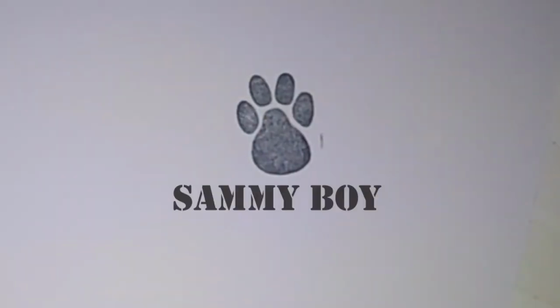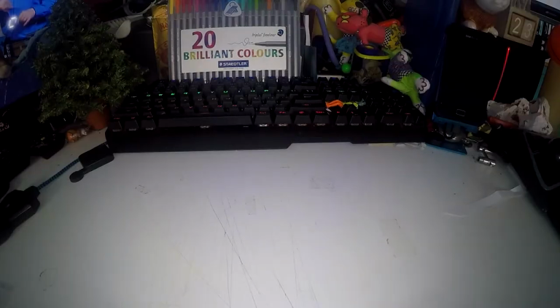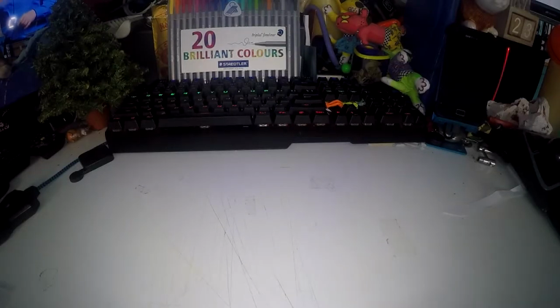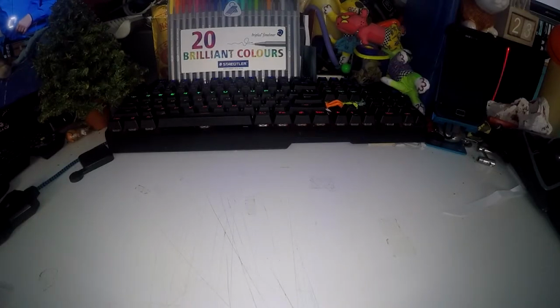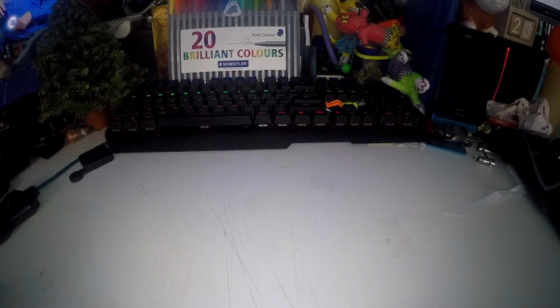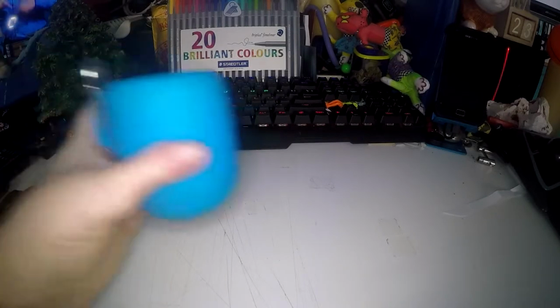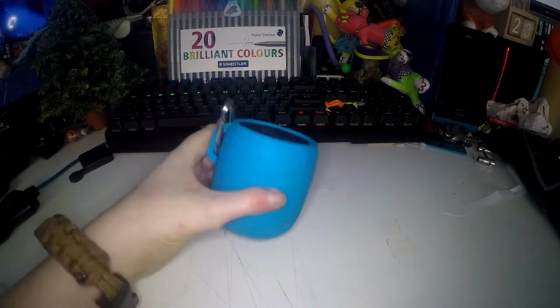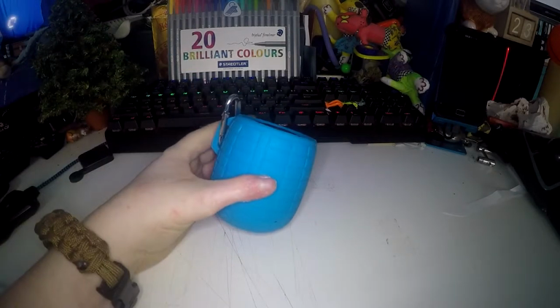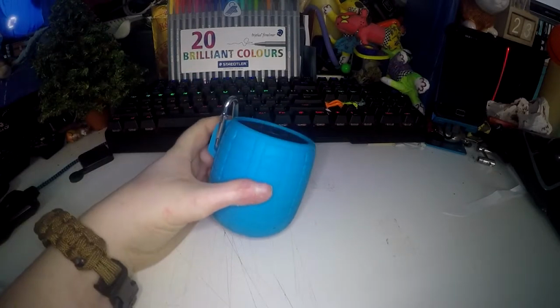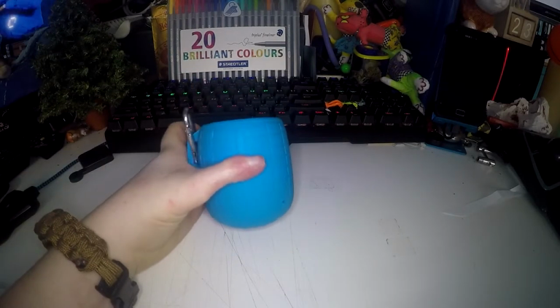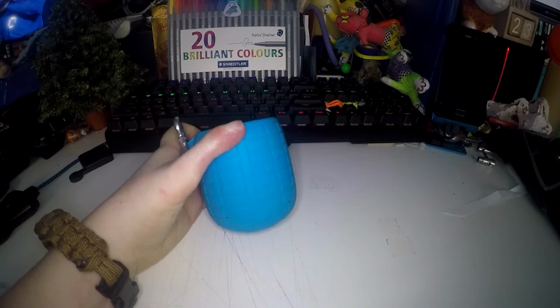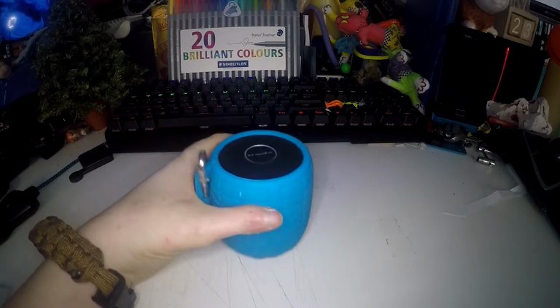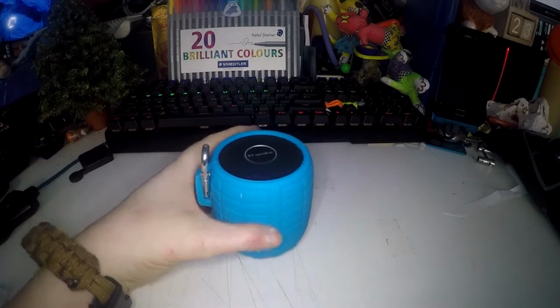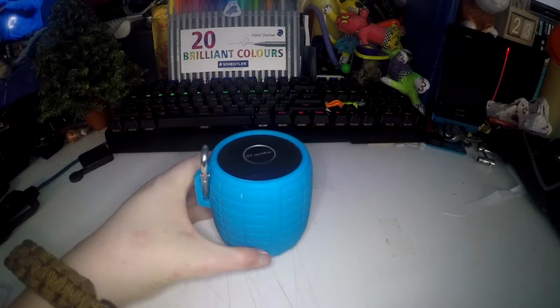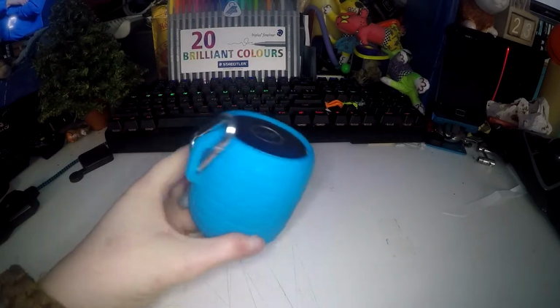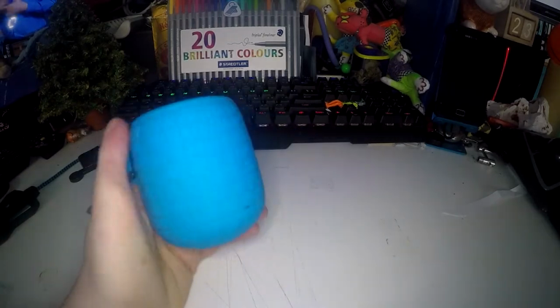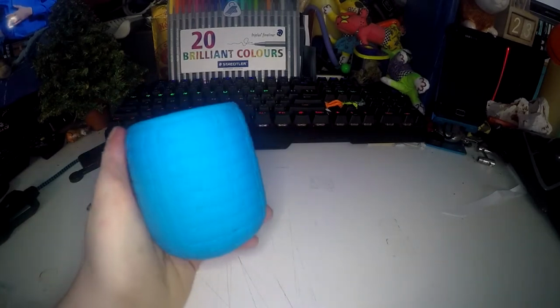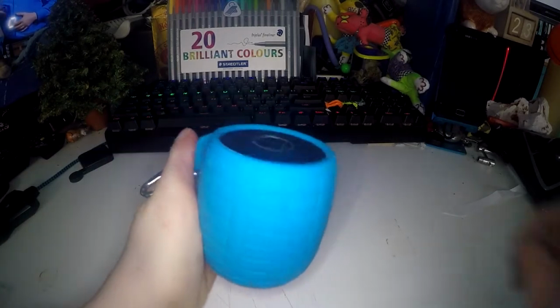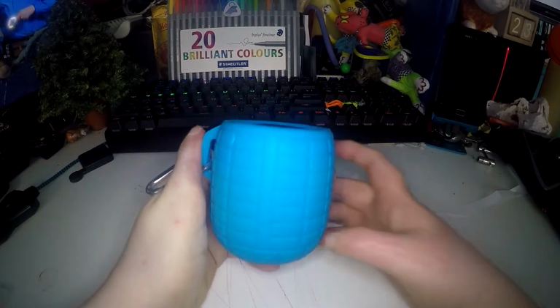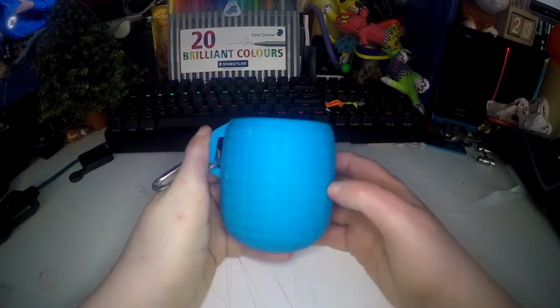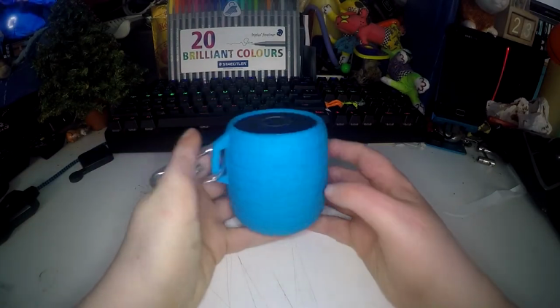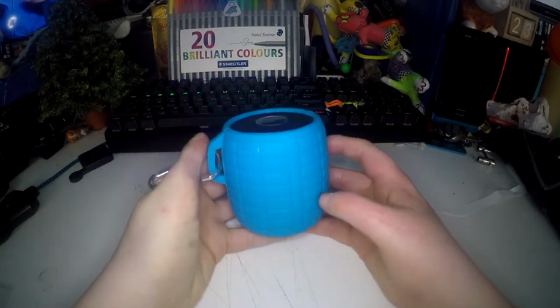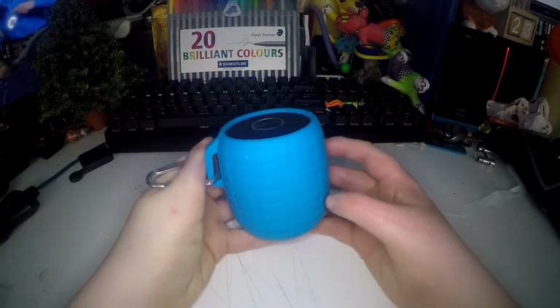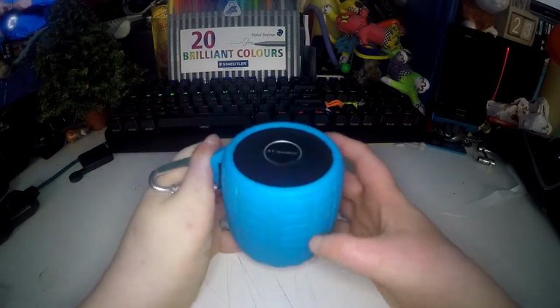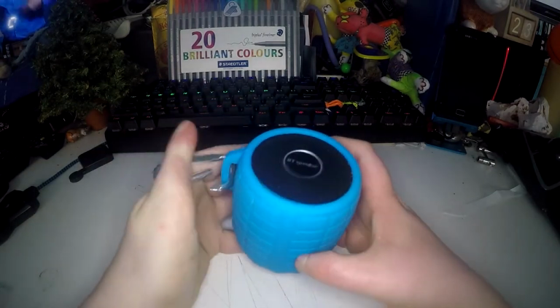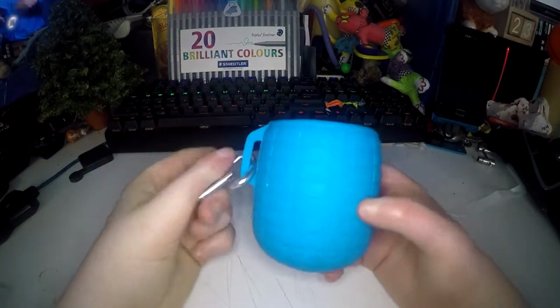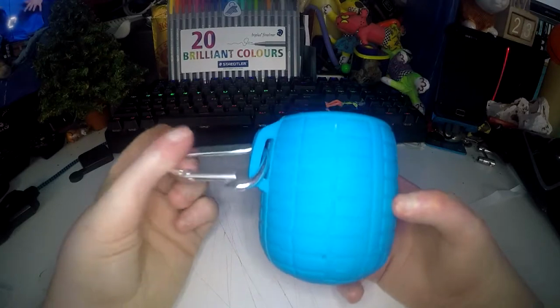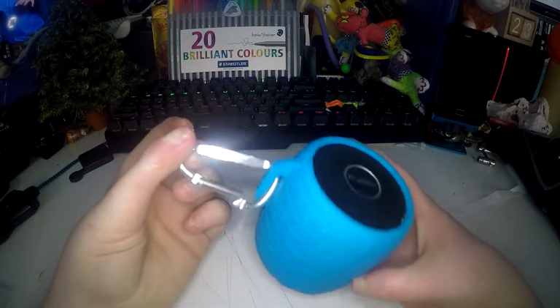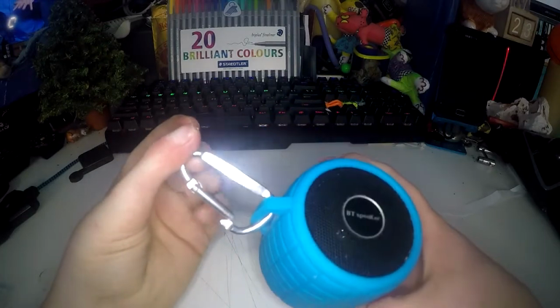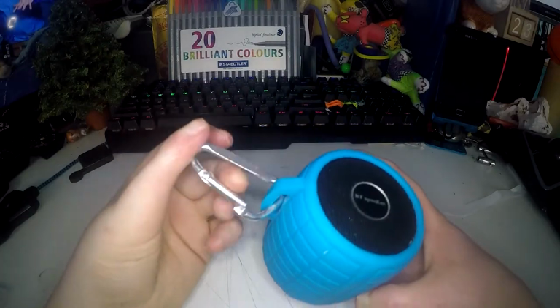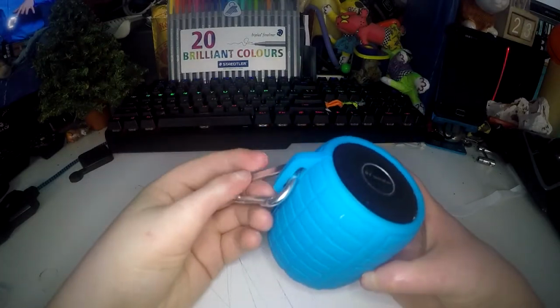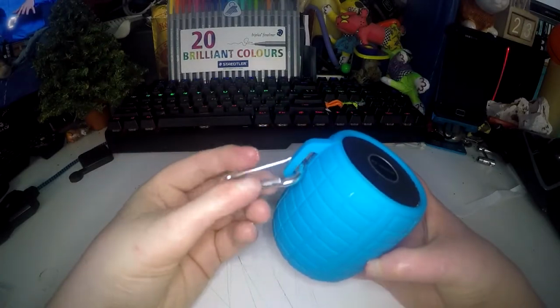This is a review of the MonsterCube BOM waterproof speaker. It is a shower proof Bluetooth speaker that comes with a carabiner clip.